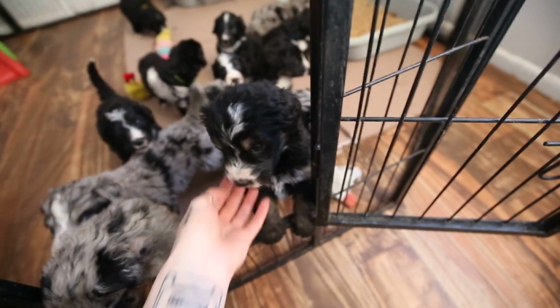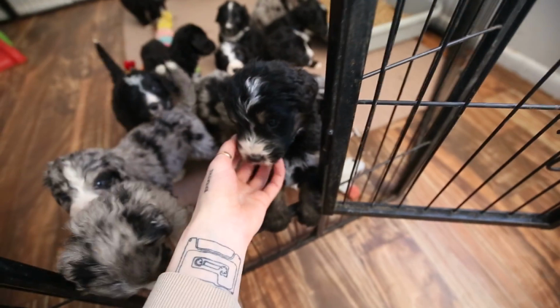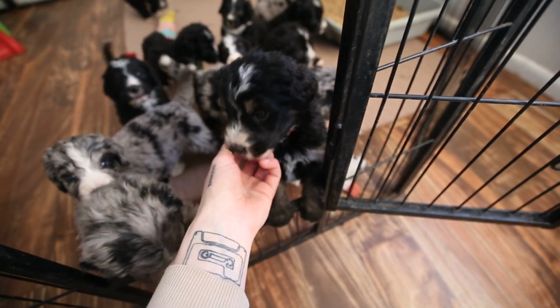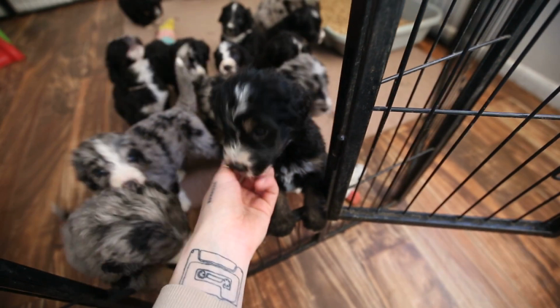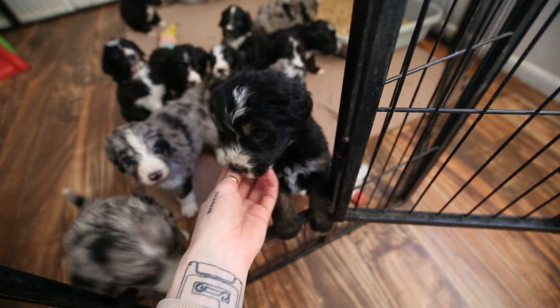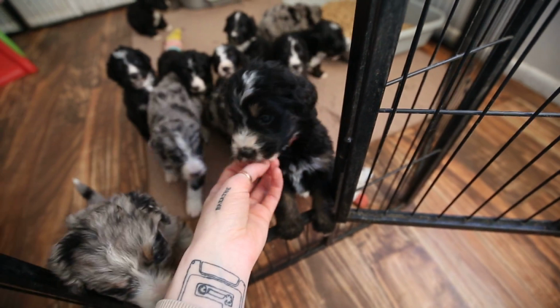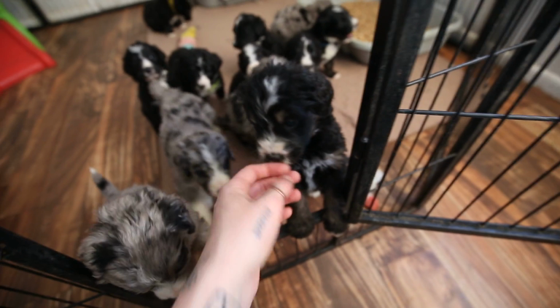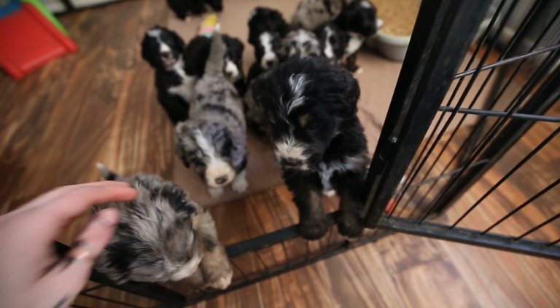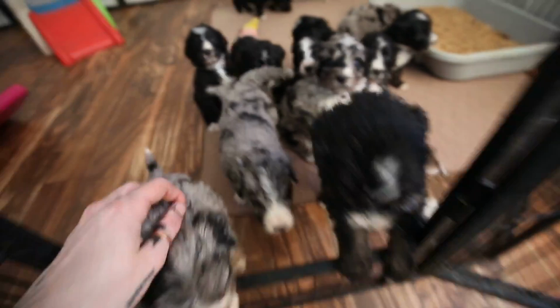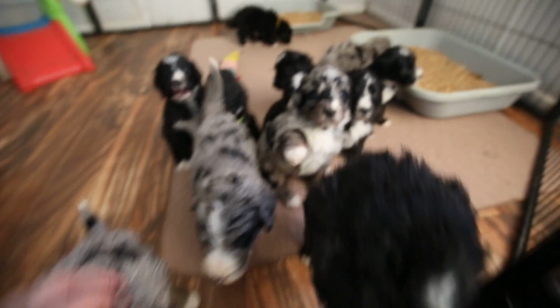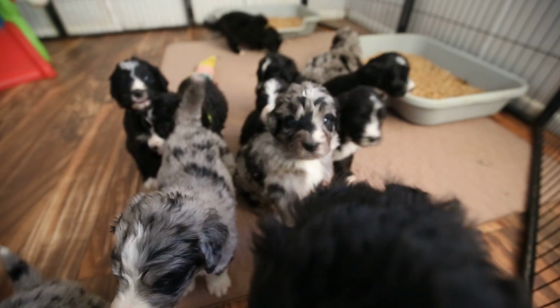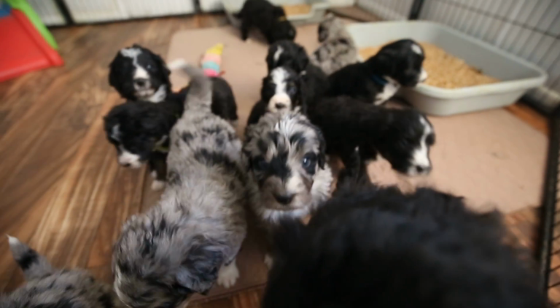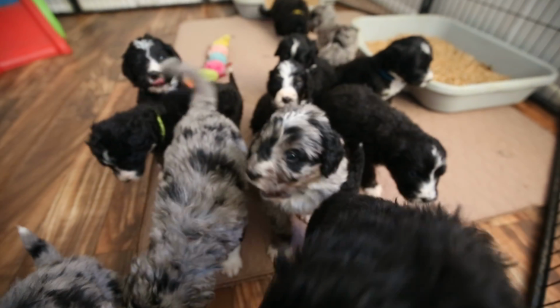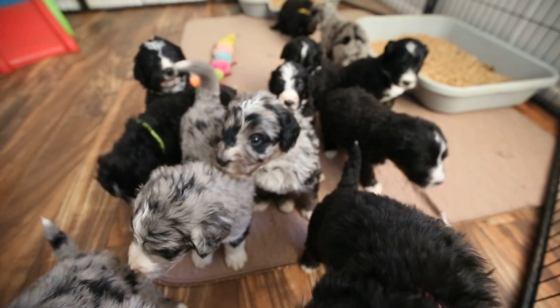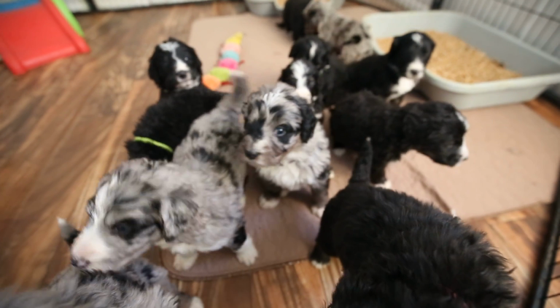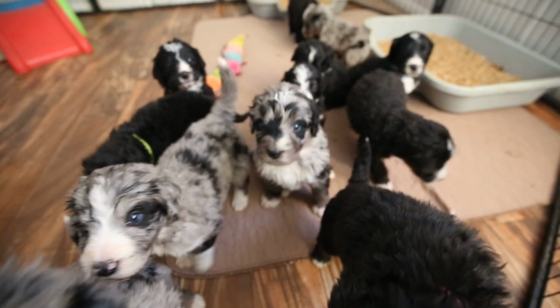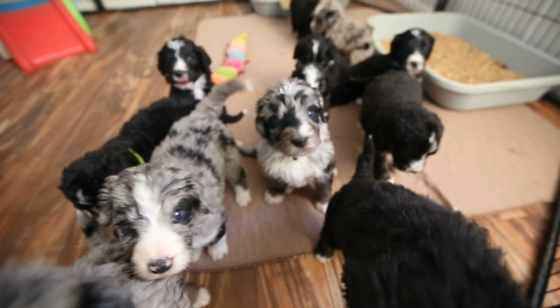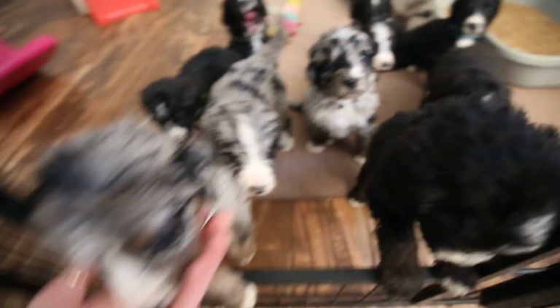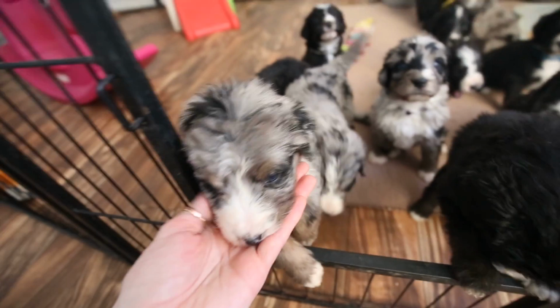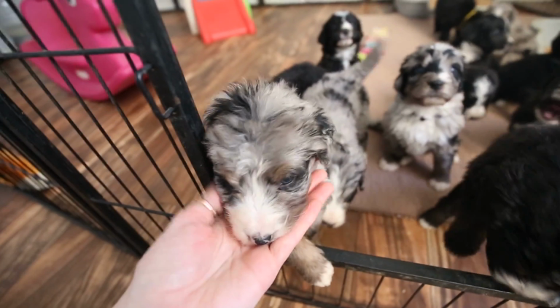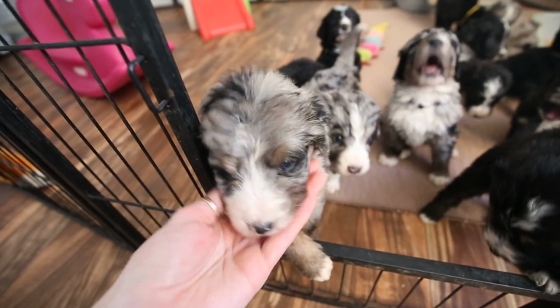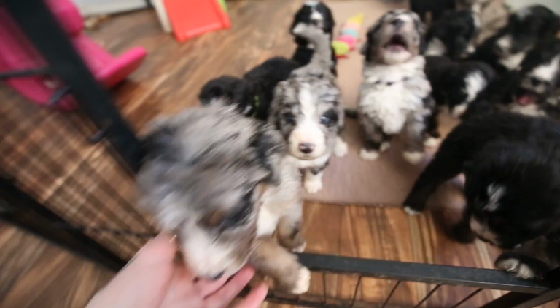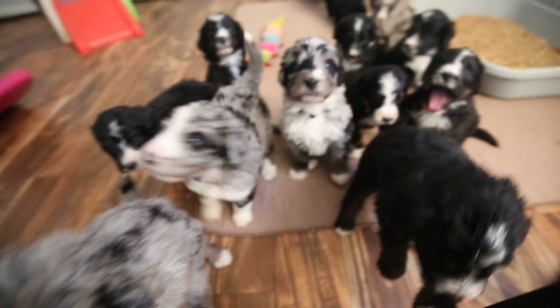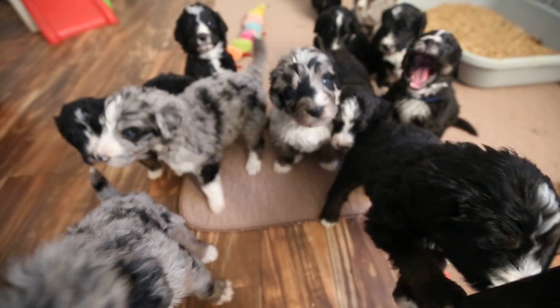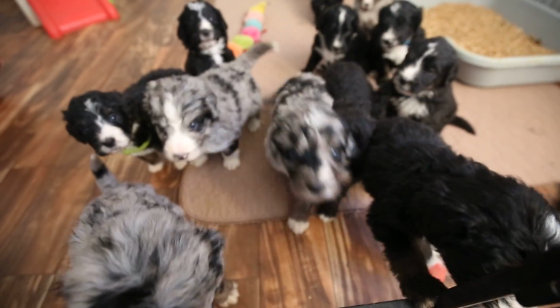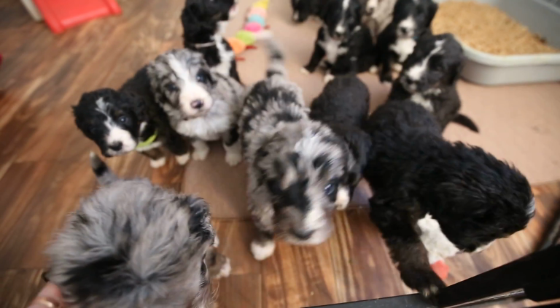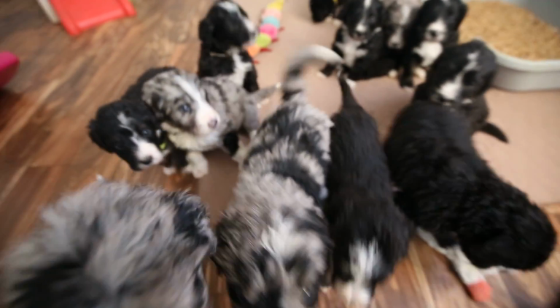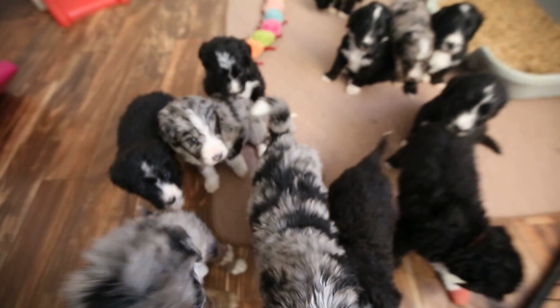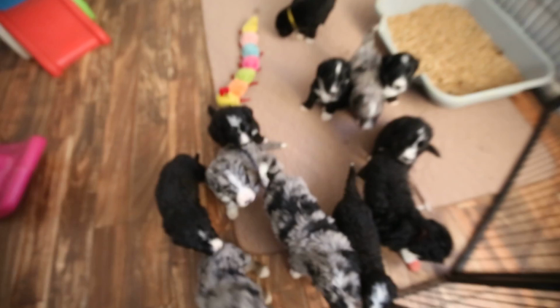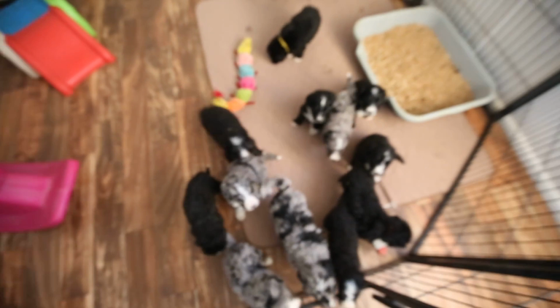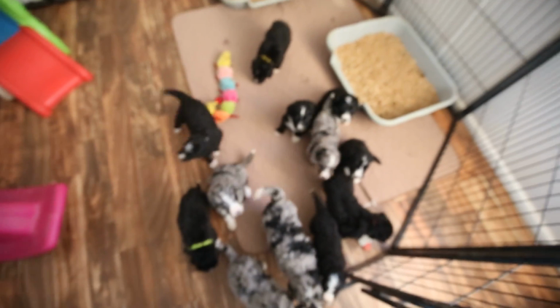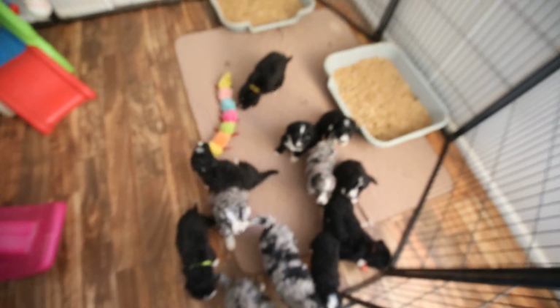Here's pink girl. She's got medium to low energy — big time cuddle bug. Here's purple boy. He's definitely a leader. Little mint girl is a little bit more independent; she can entertain herself.